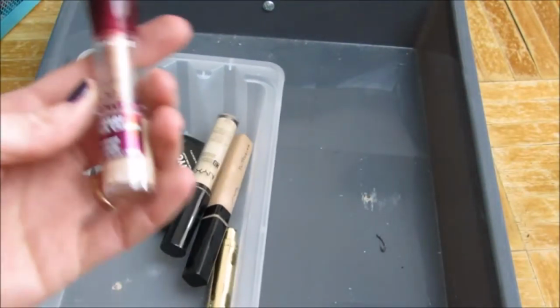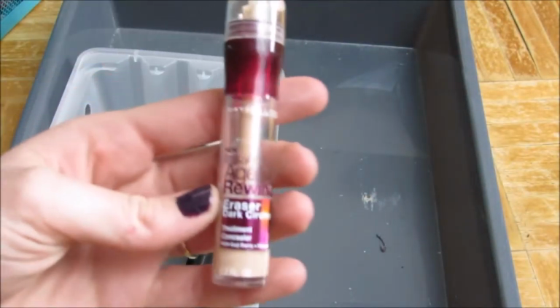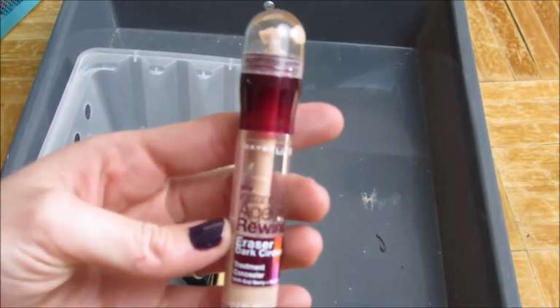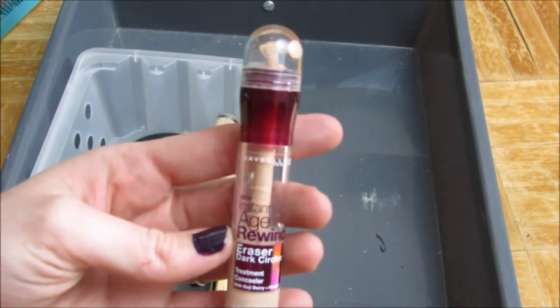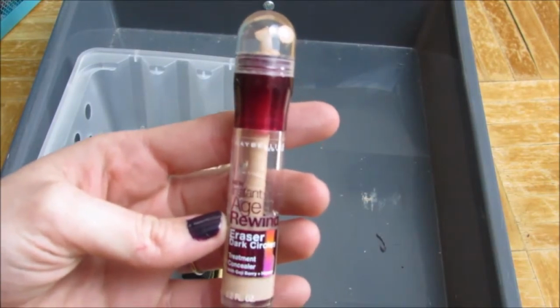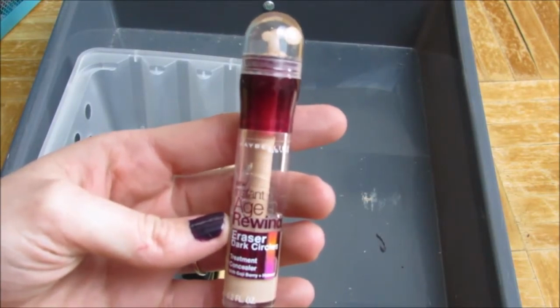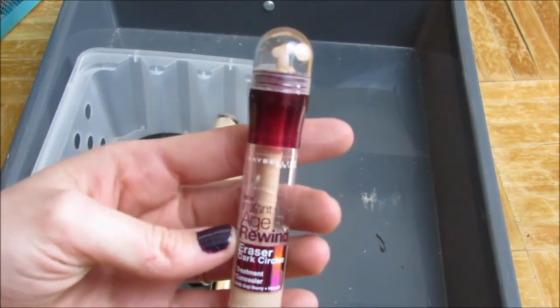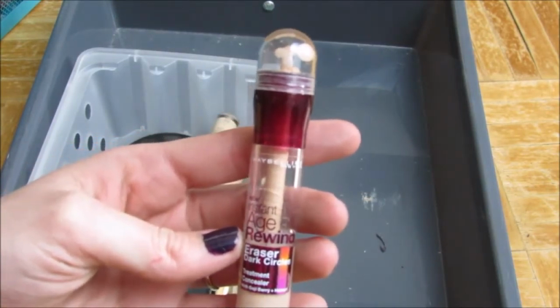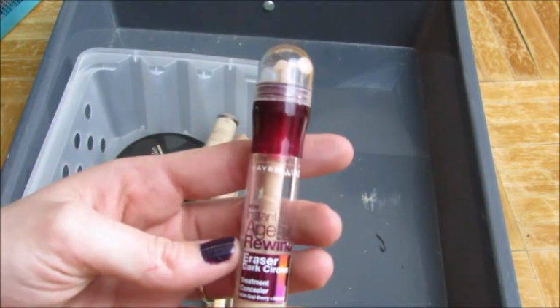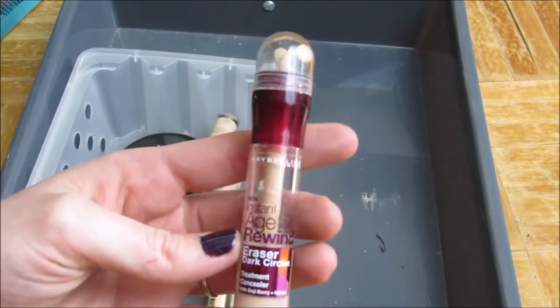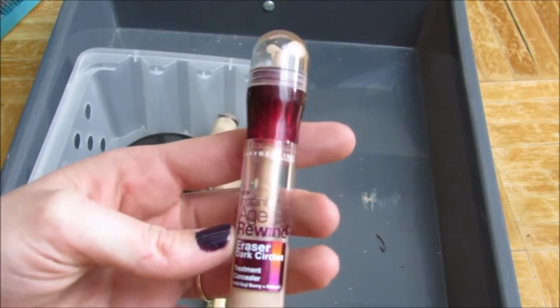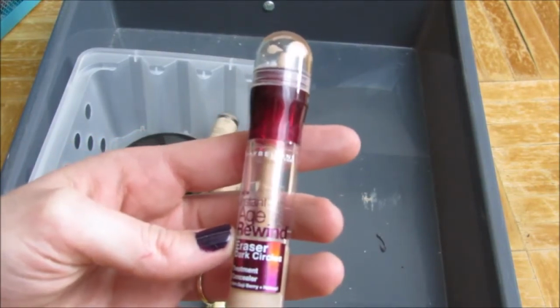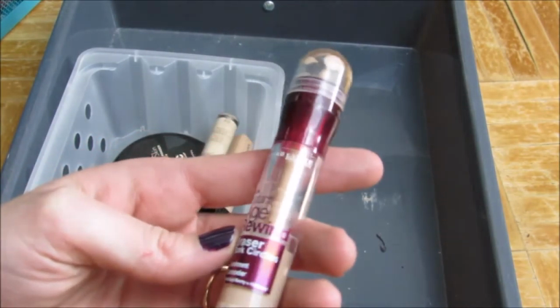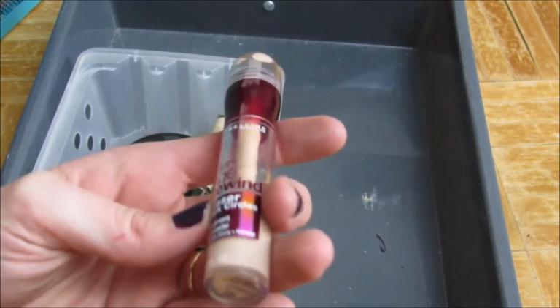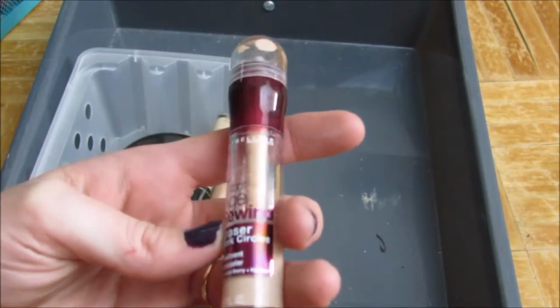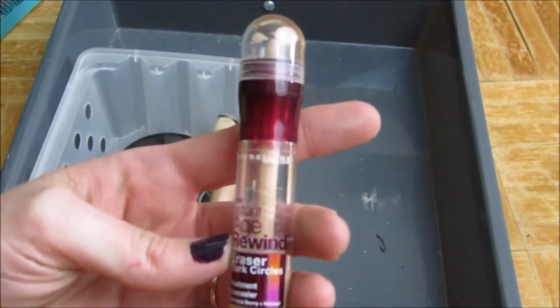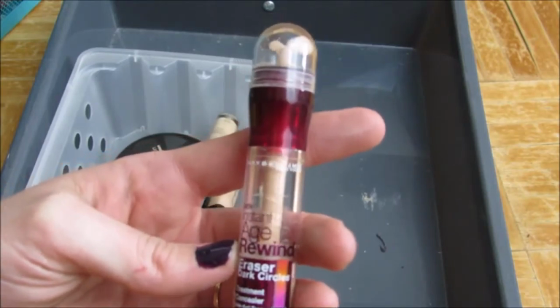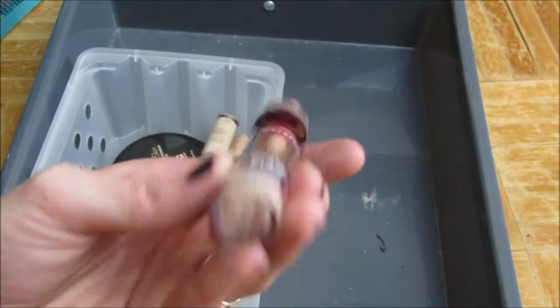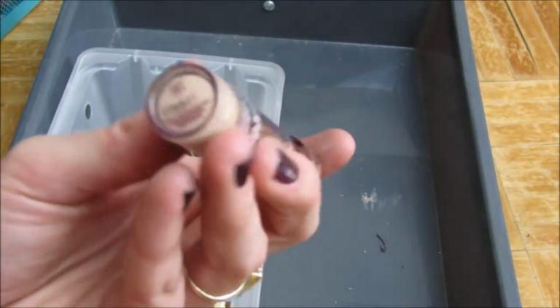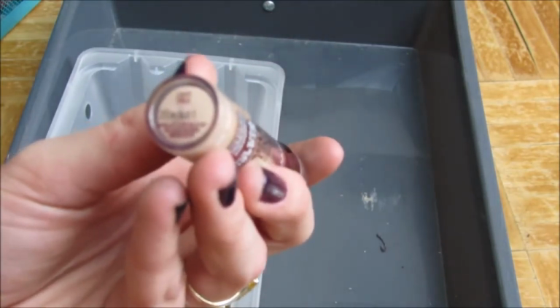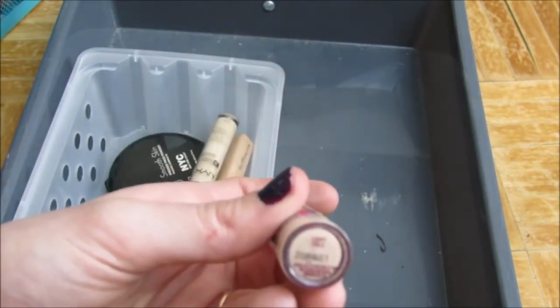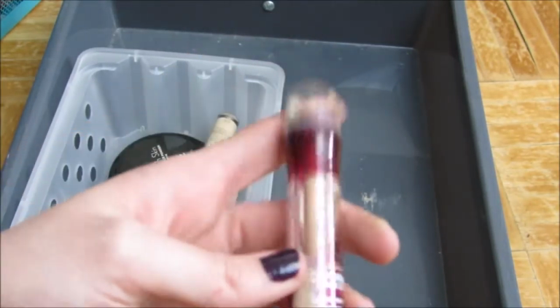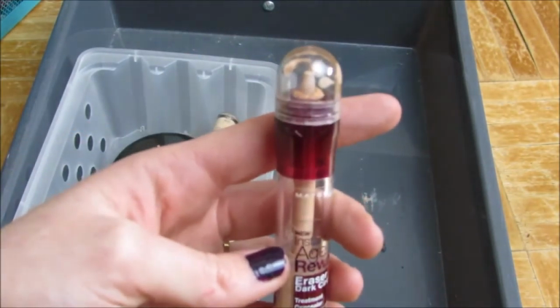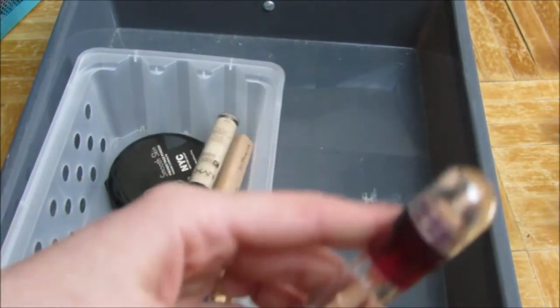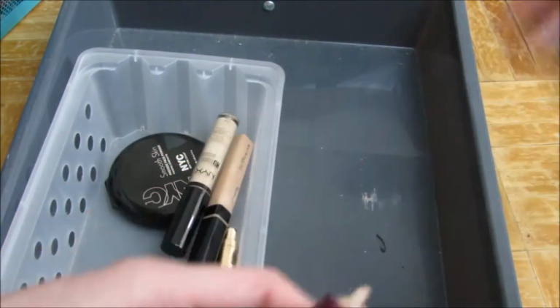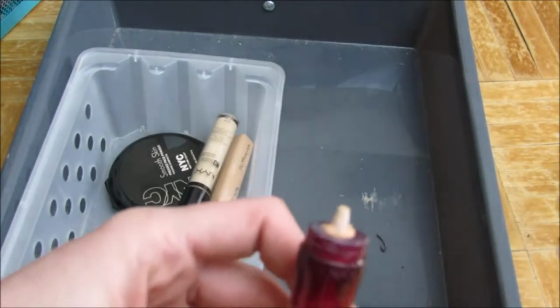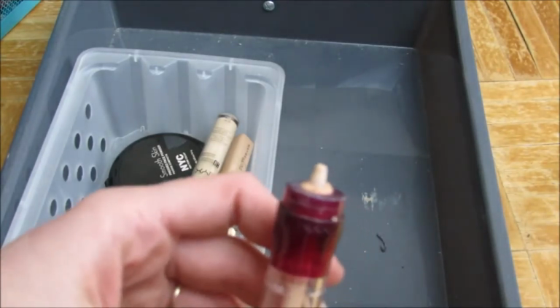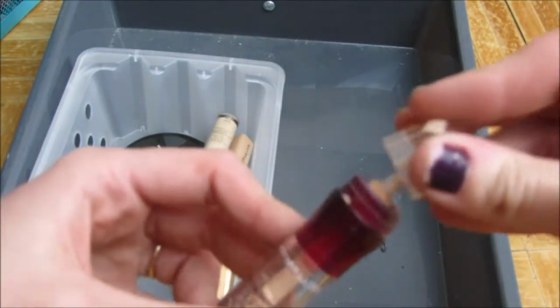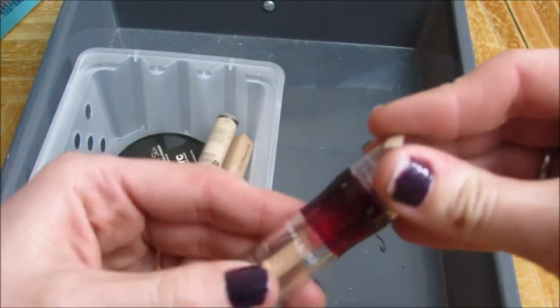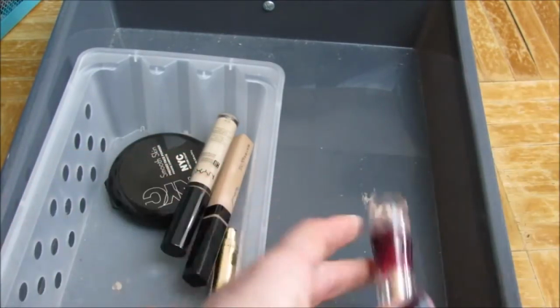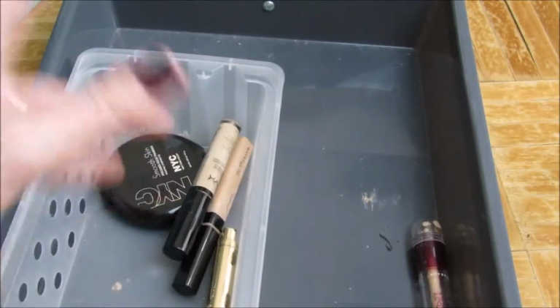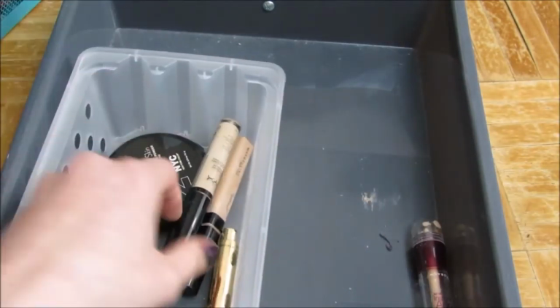My favorite concealer of all time — the Maybelline Instant Age Rewind Dark Circle Eraser in Light Pale. Just a heads up: don't remove the sponge tip — it's a horrible idea. It doesn't blend out the same after that.